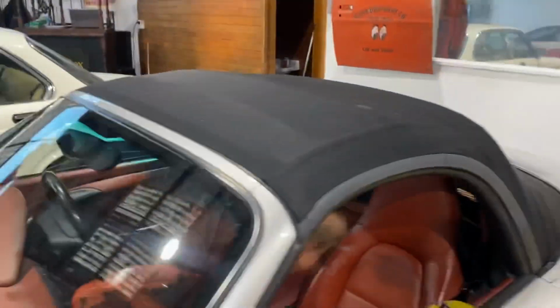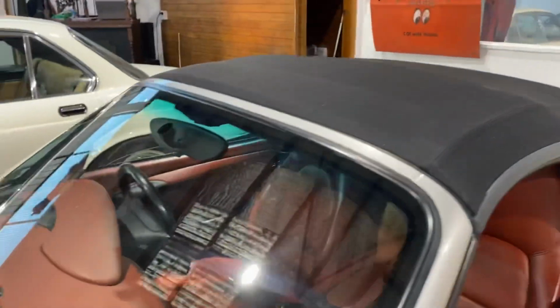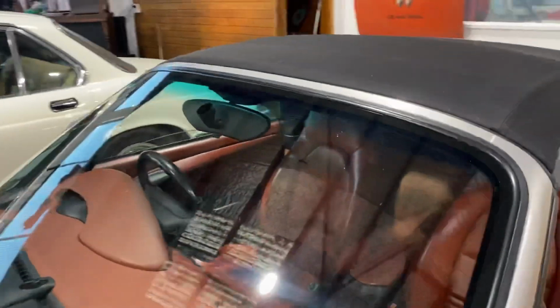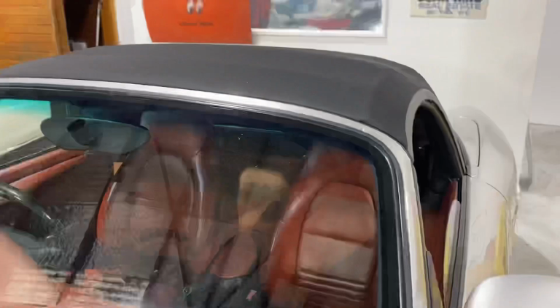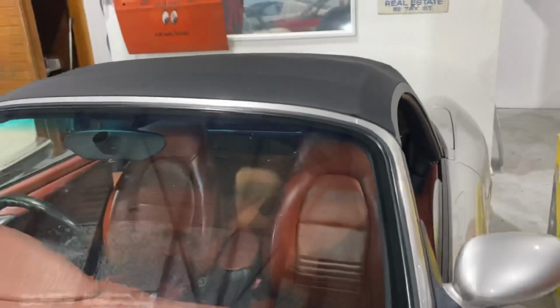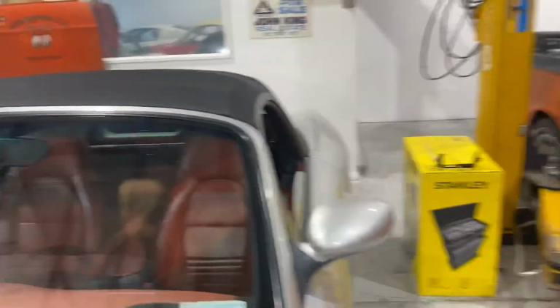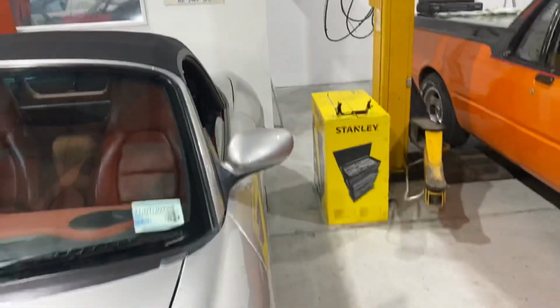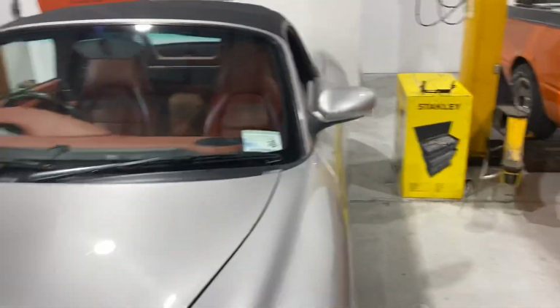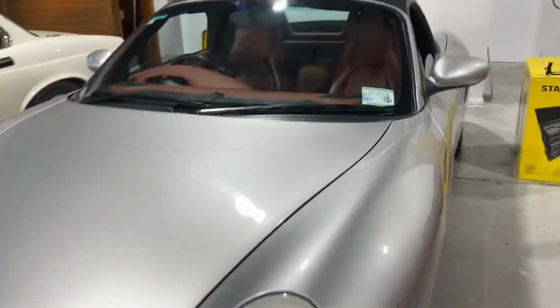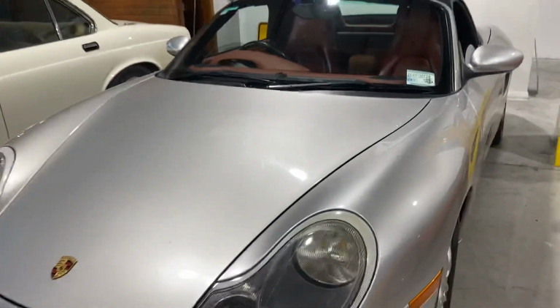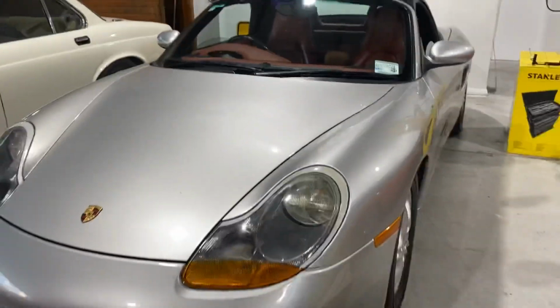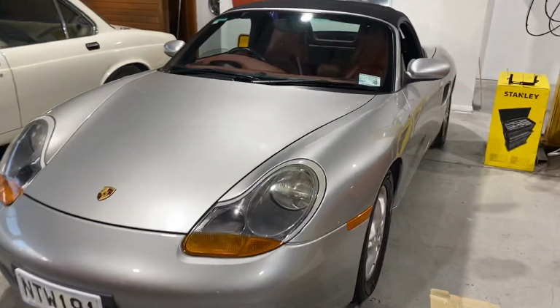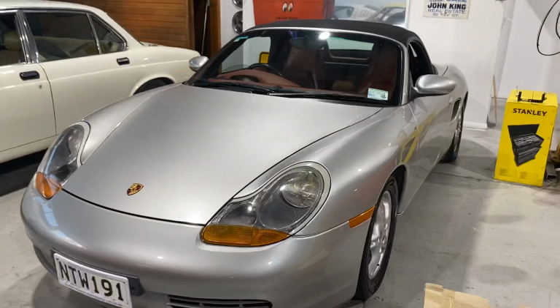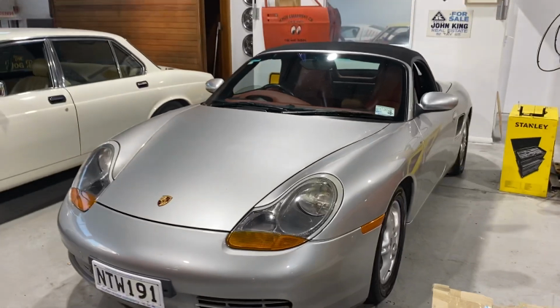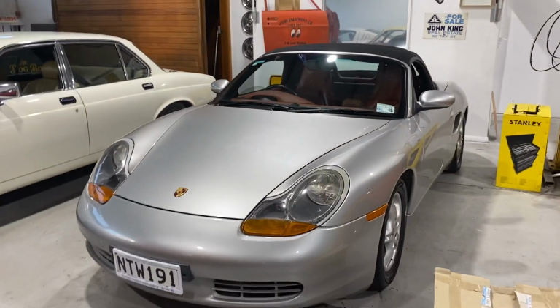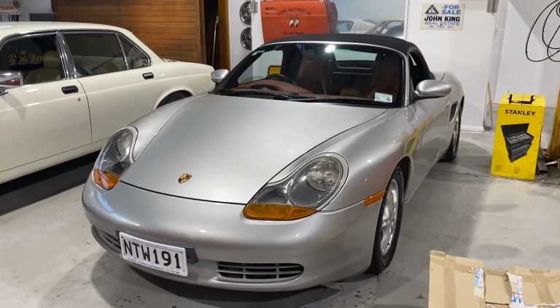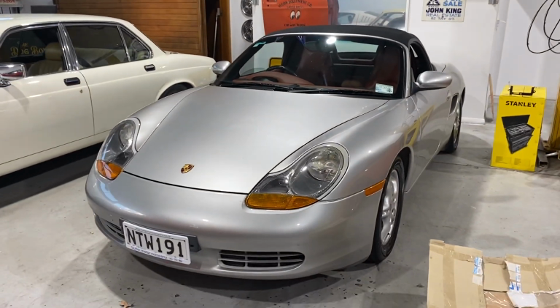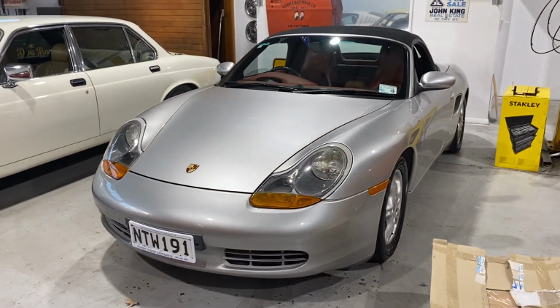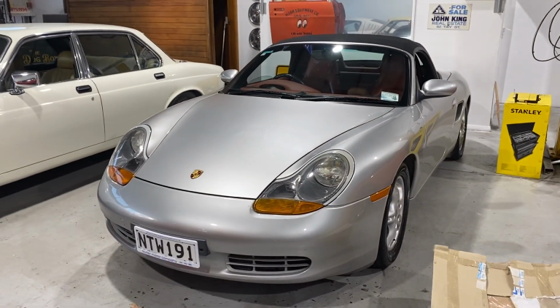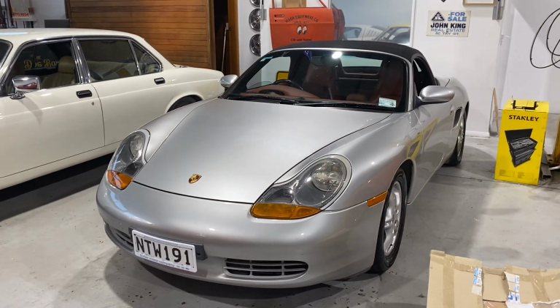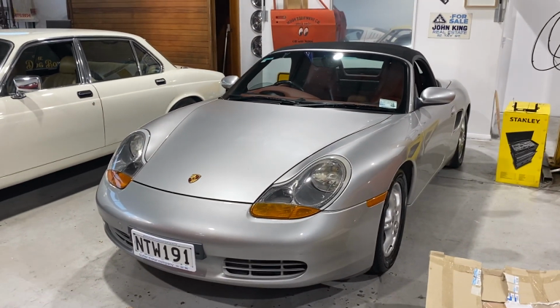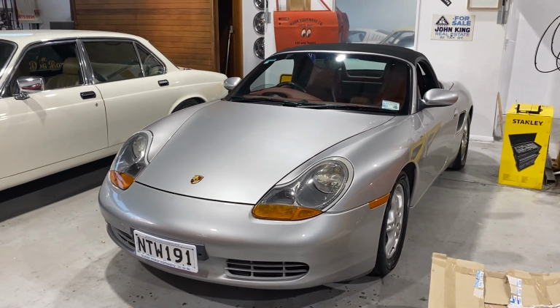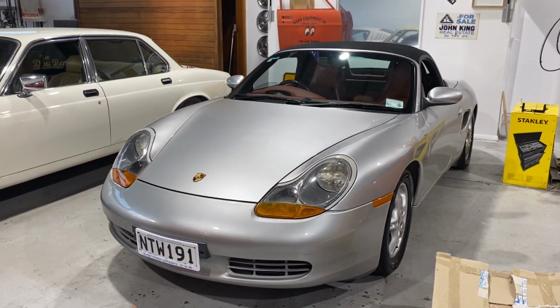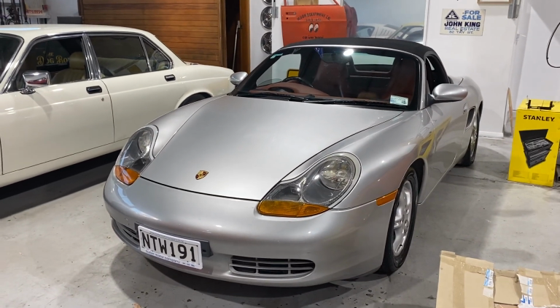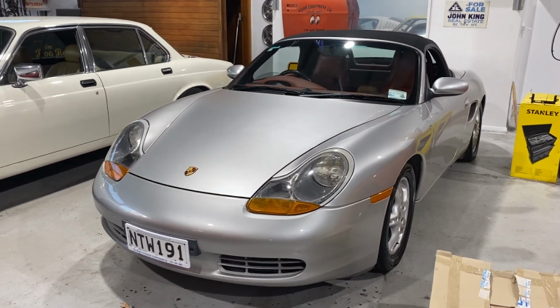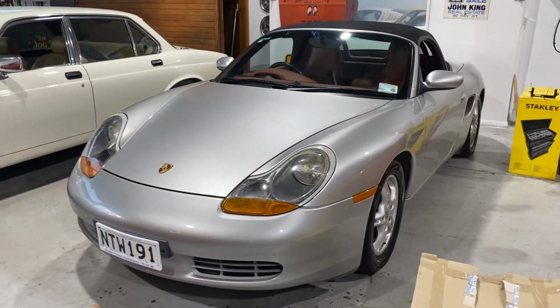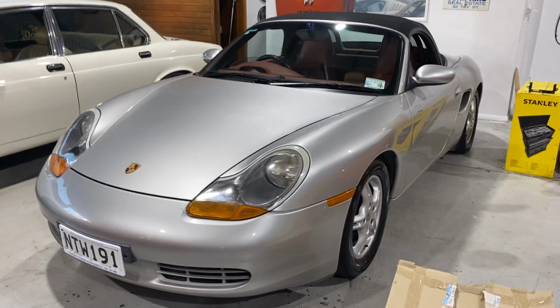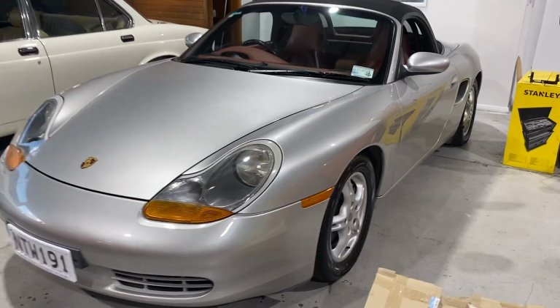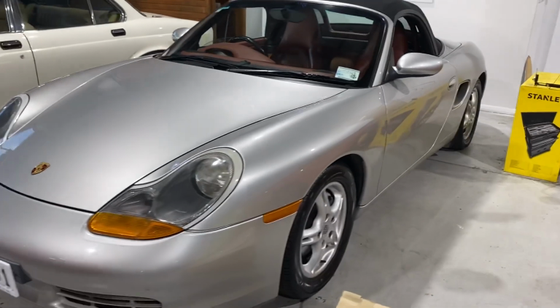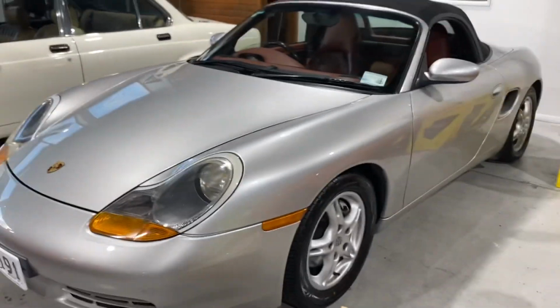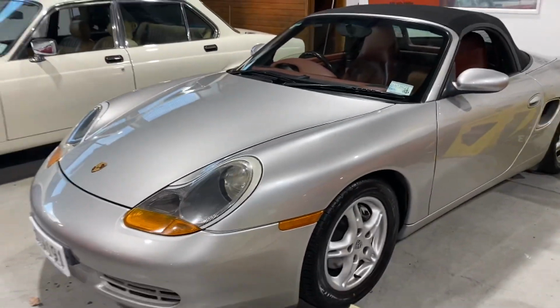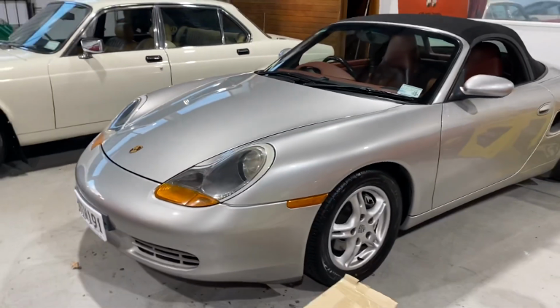'99 Porsche Boxster — one of the first generation, auto, dark cherry interior, electric roof. Hell of a car, 16 grand — what a sports car — 120k's.